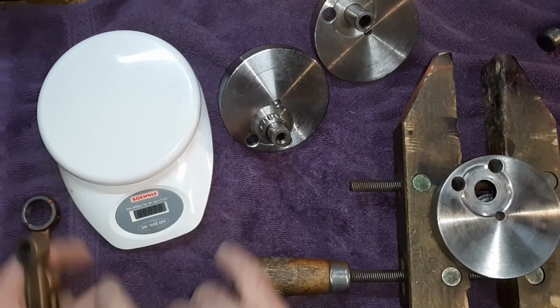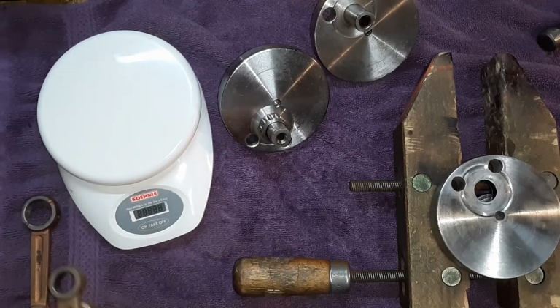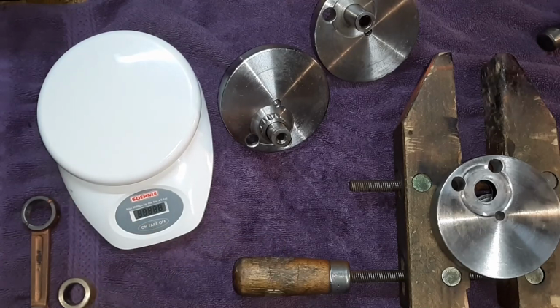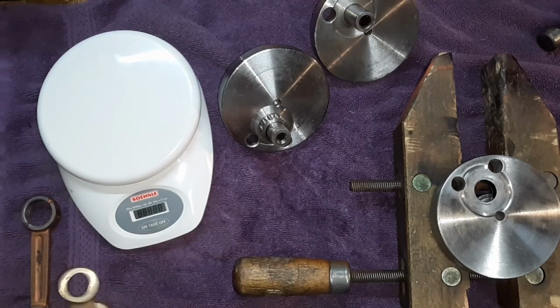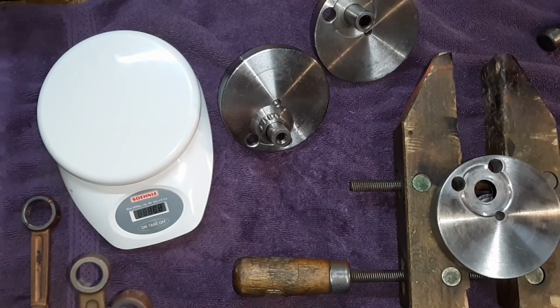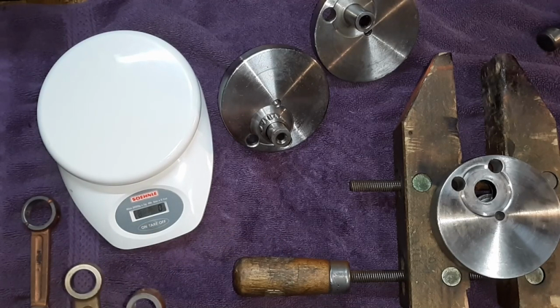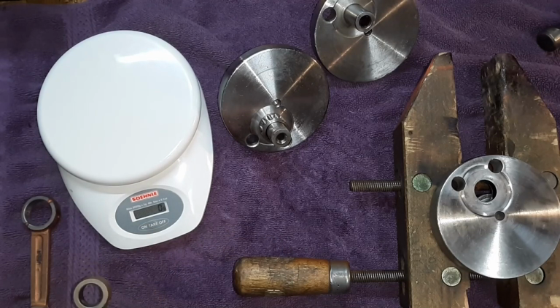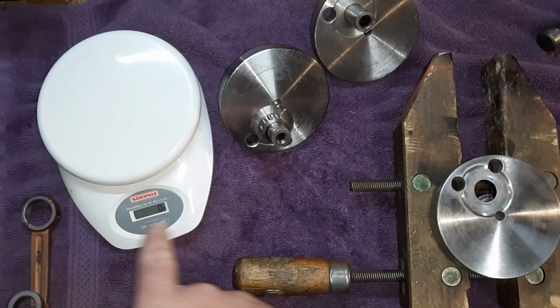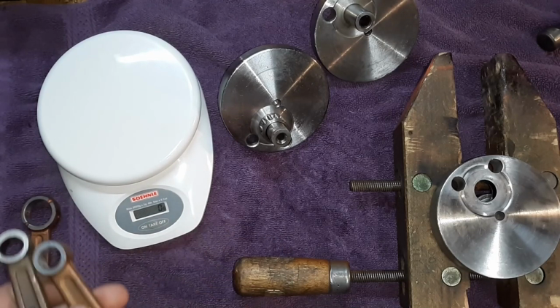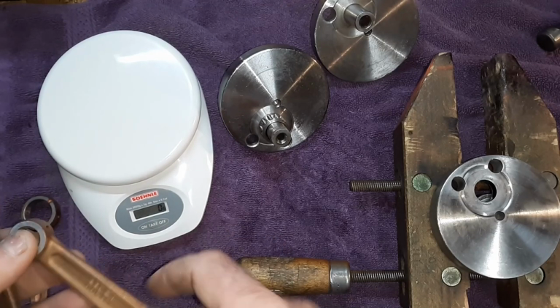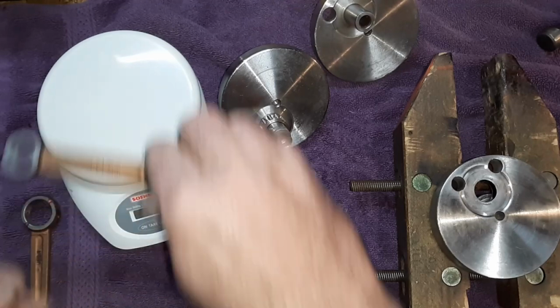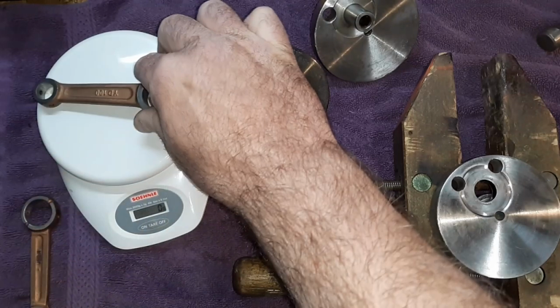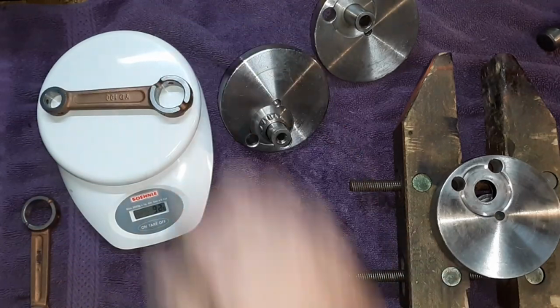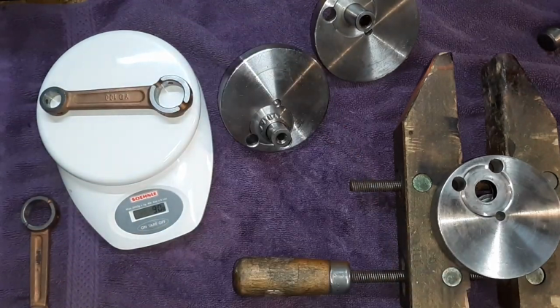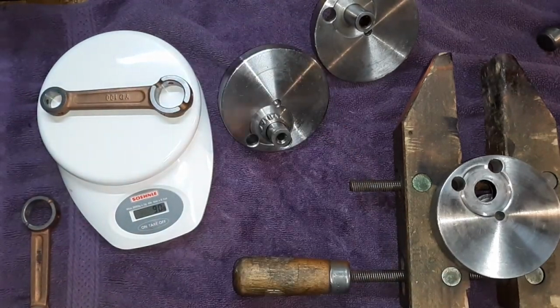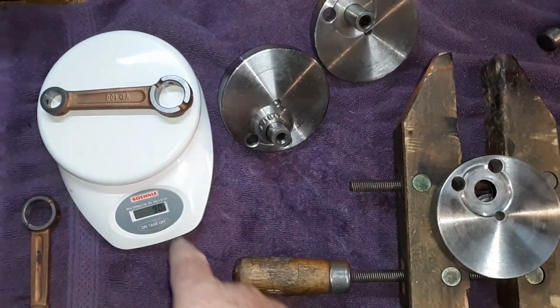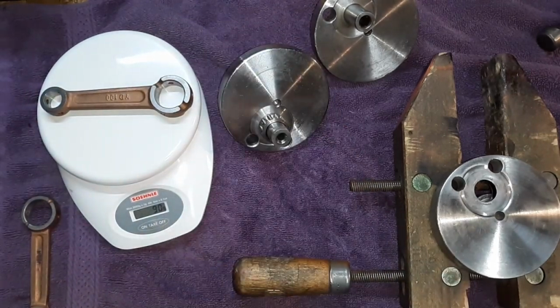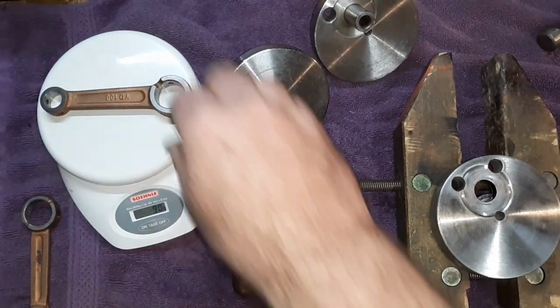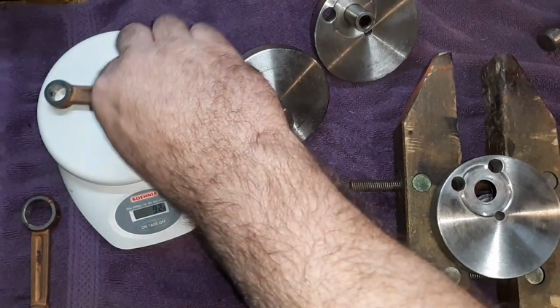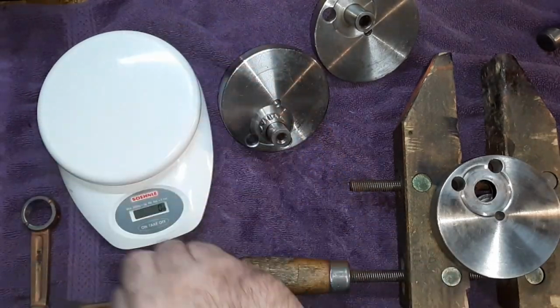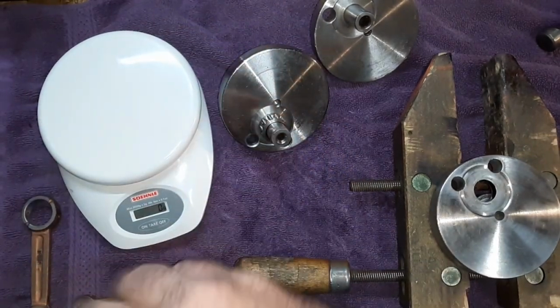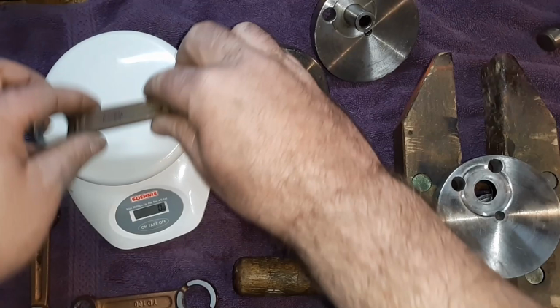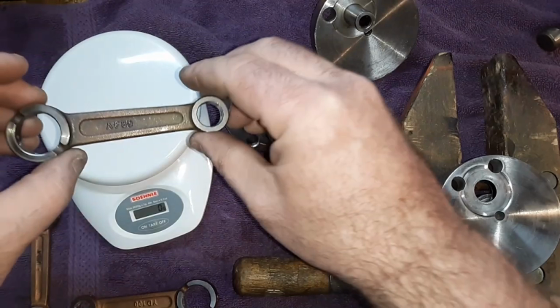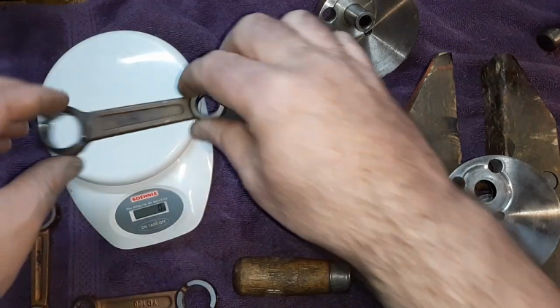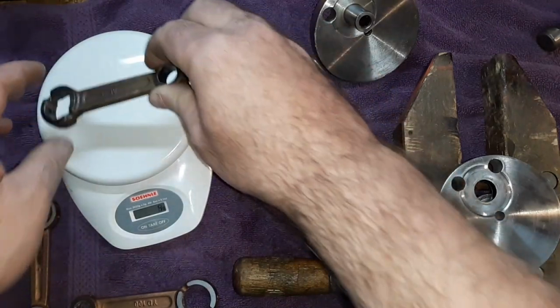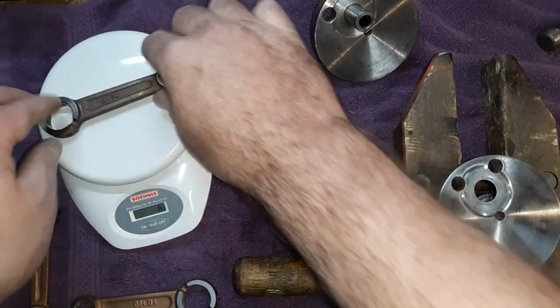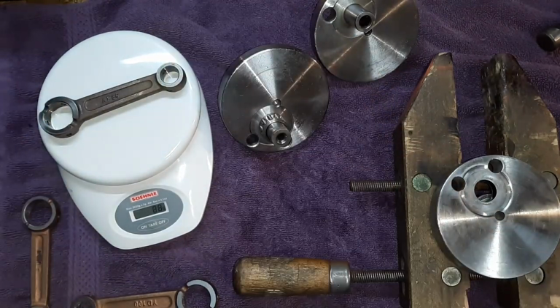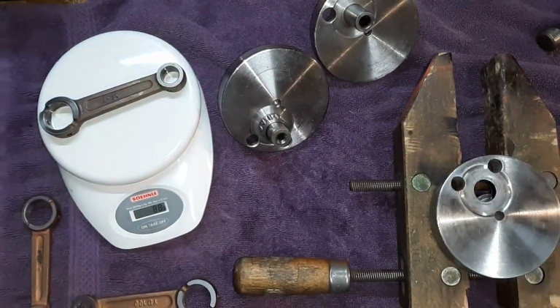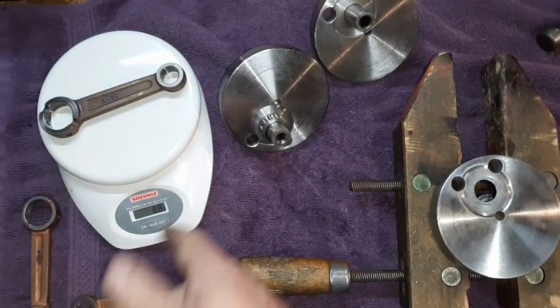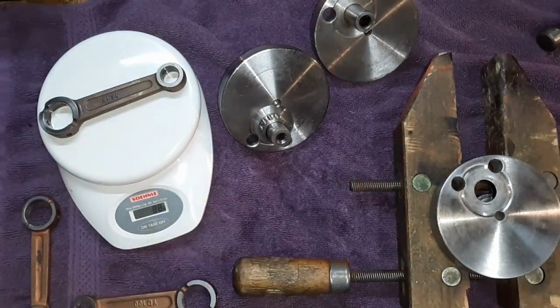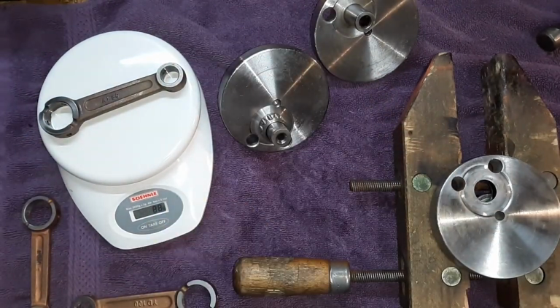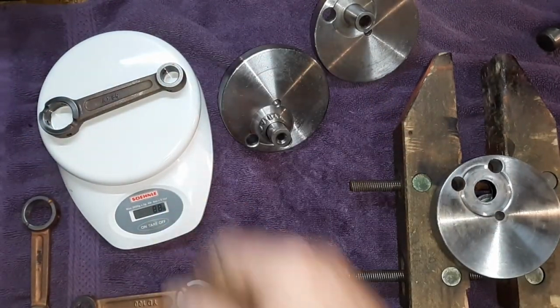Make sure it works — can you see it? All right. At zero grams, here's a YD-100. We're at 90 grams. Here is the AF-80. We're at 88 grams.